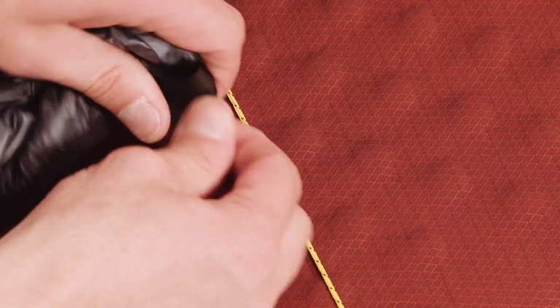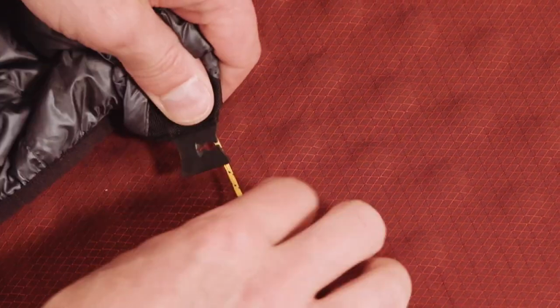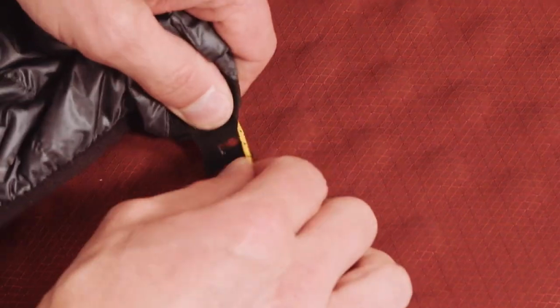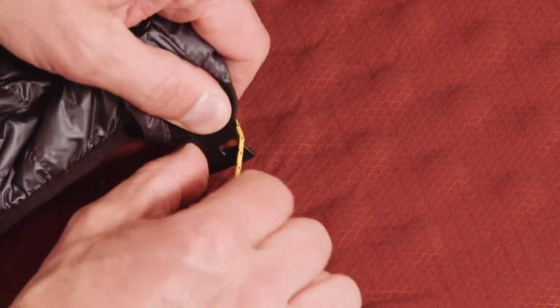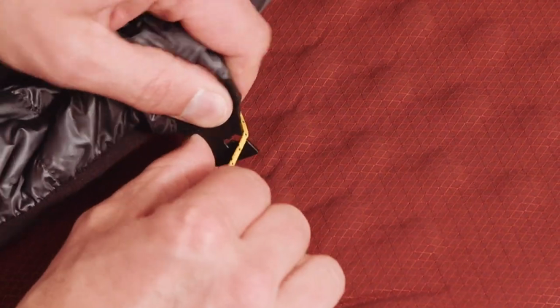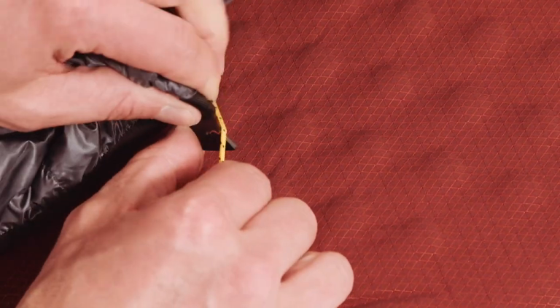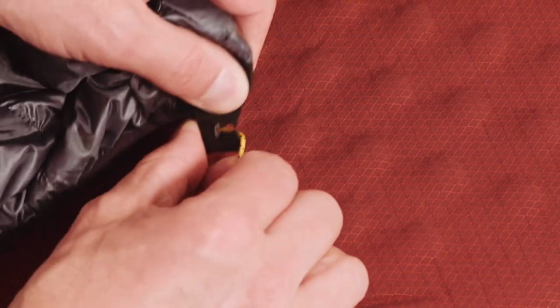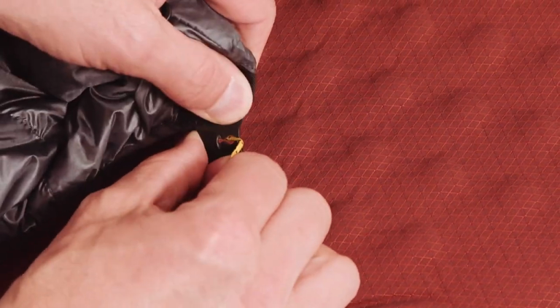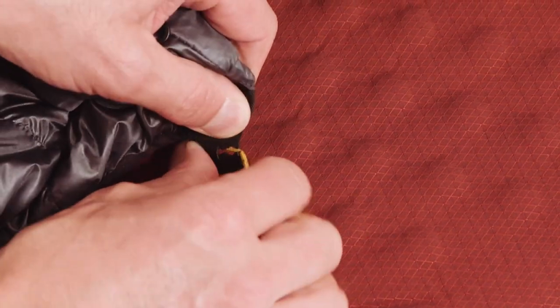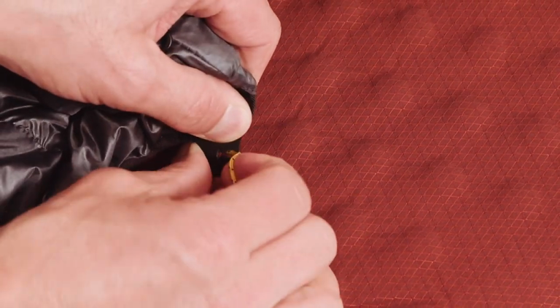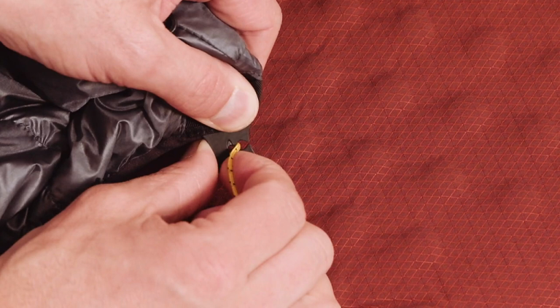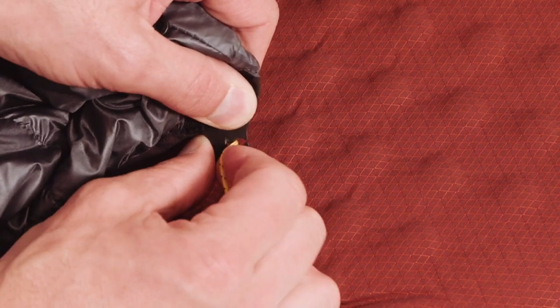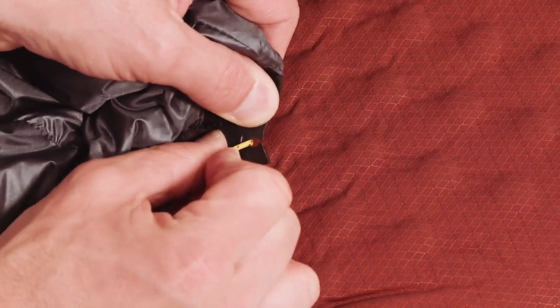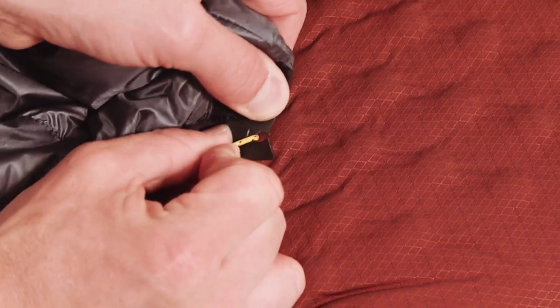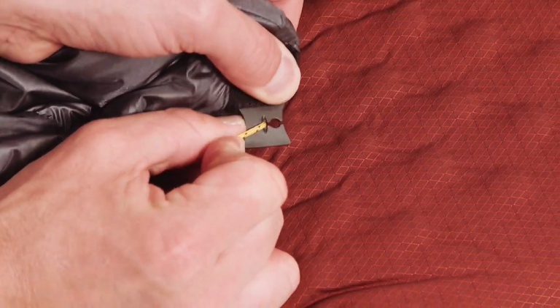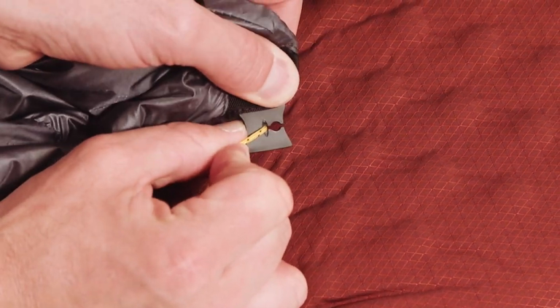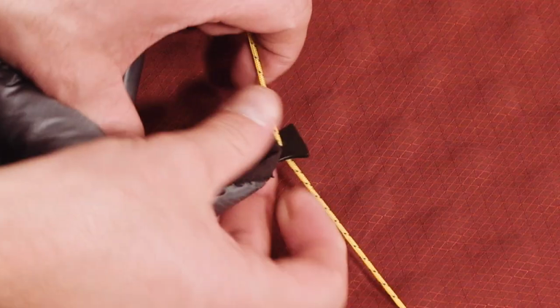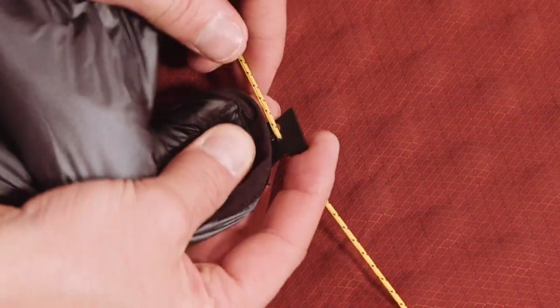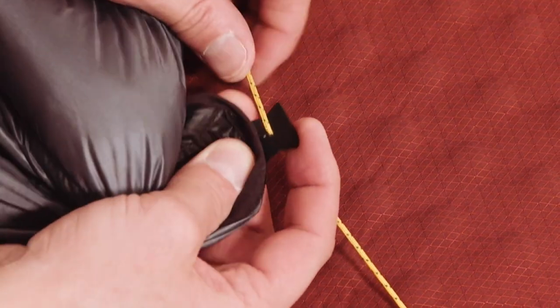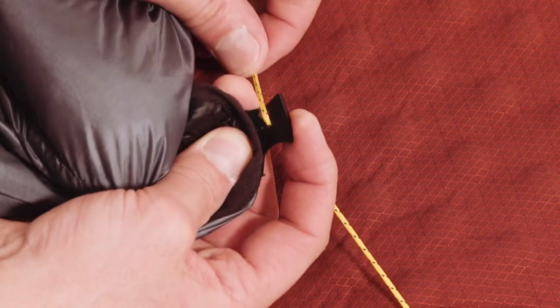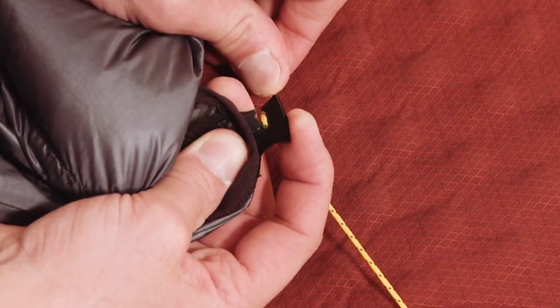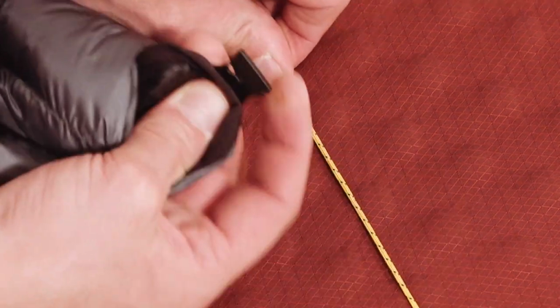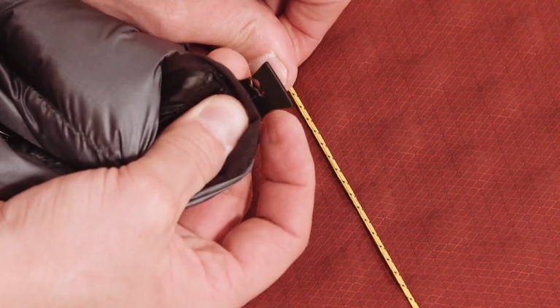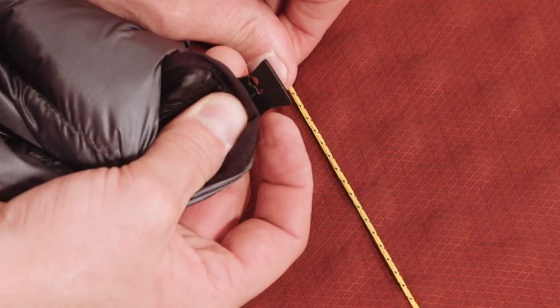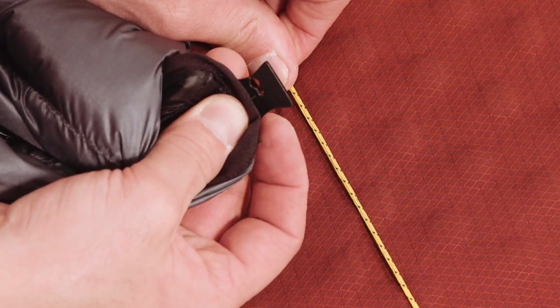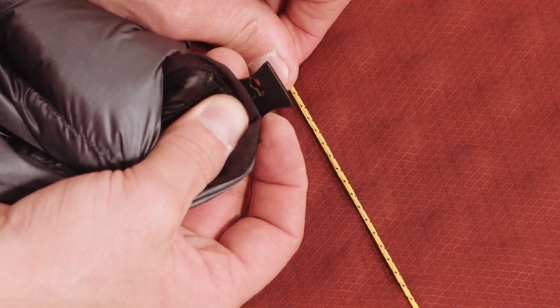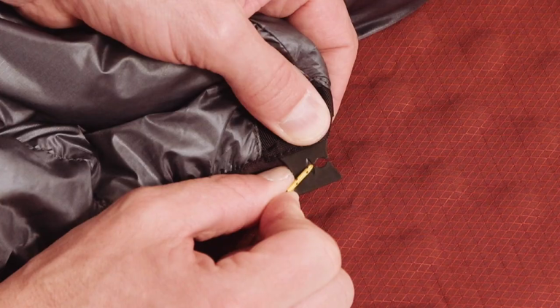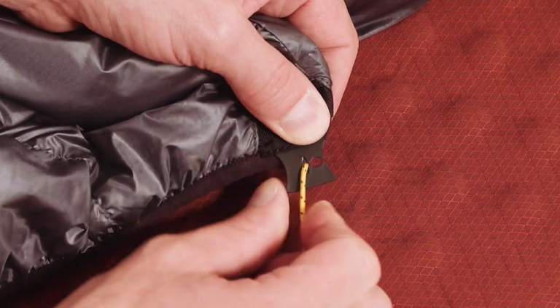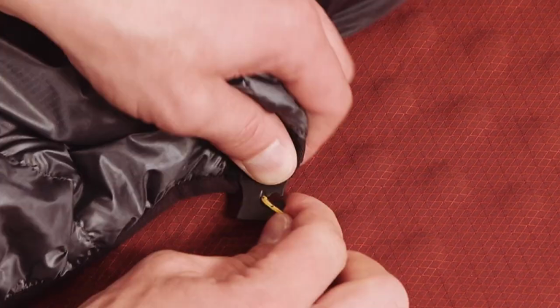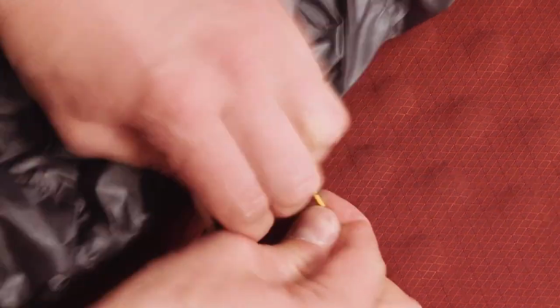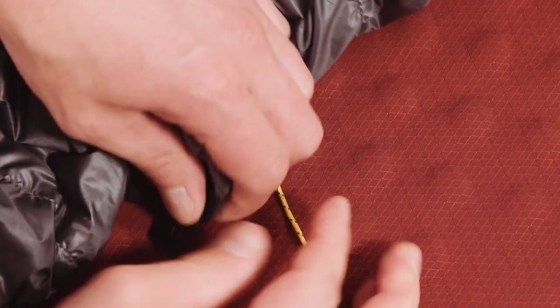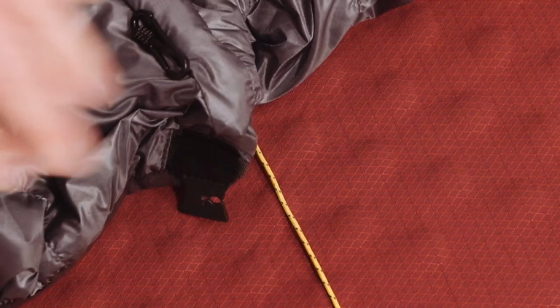With one thumb at the back of the clip, press the cord into the locked position with both hands. To remove the clips from the cord, use two fingers underneath the clip and pull up, or simply pull the cord straight out through the gates.